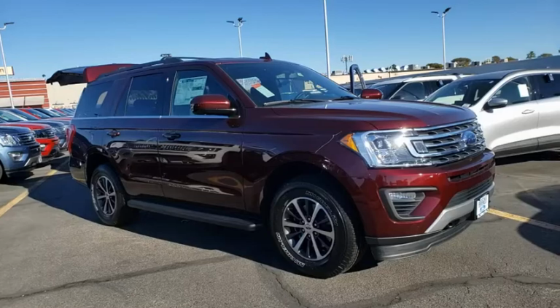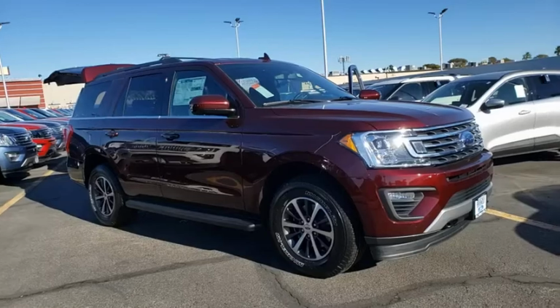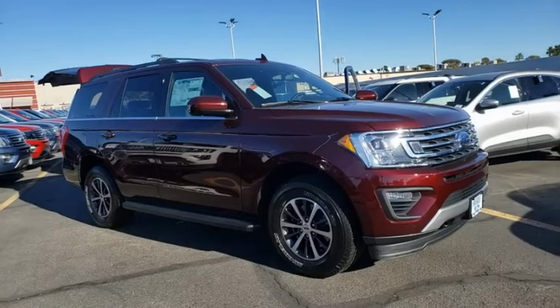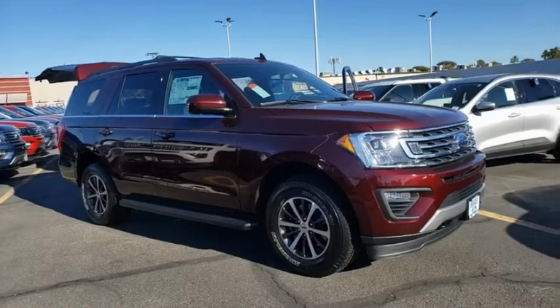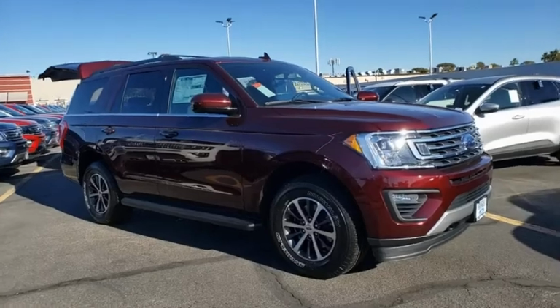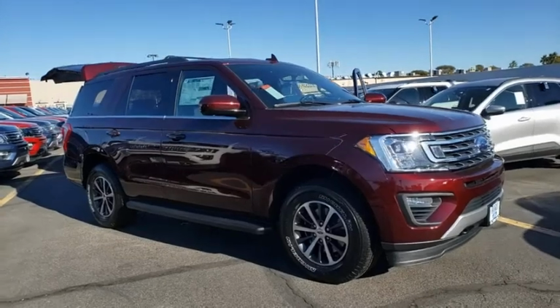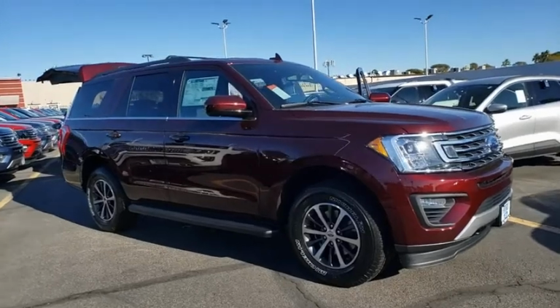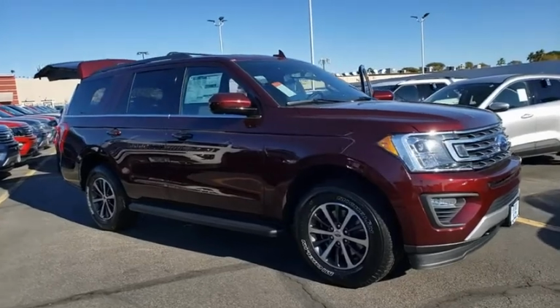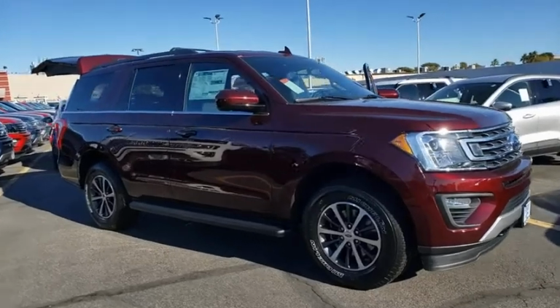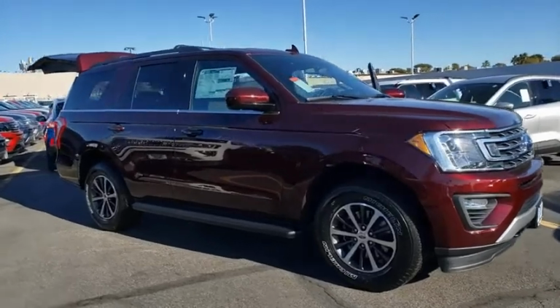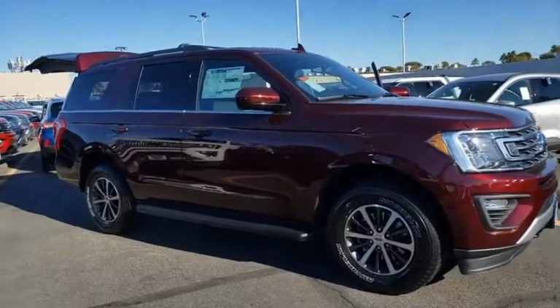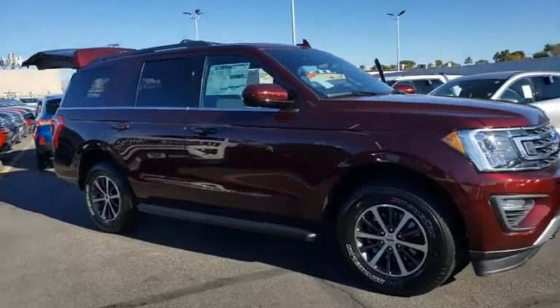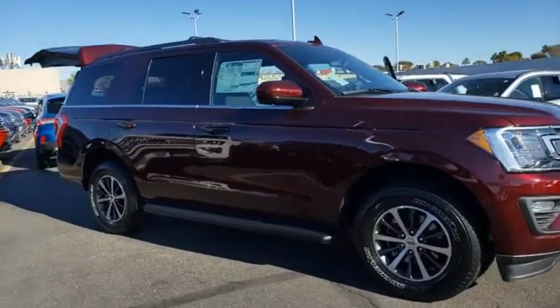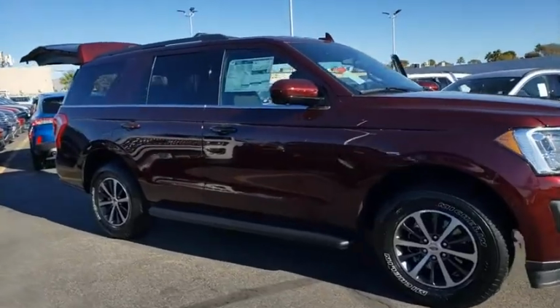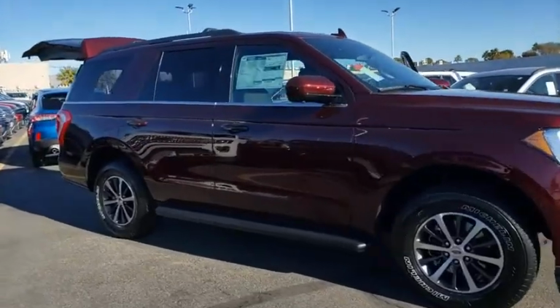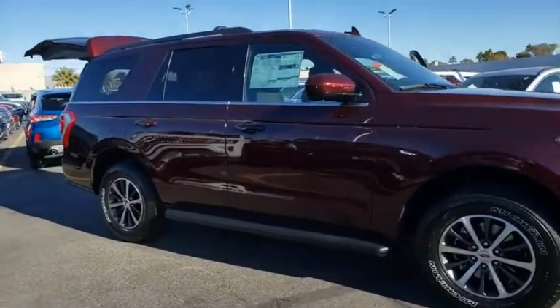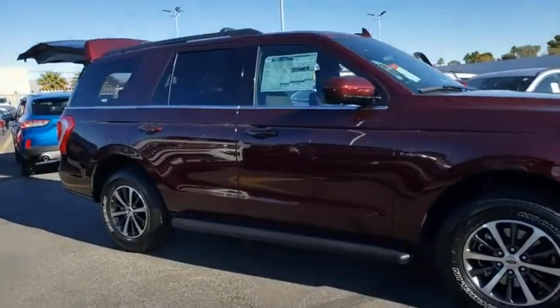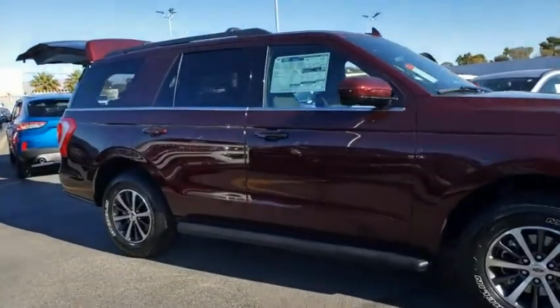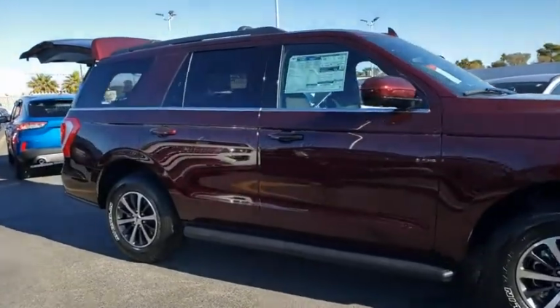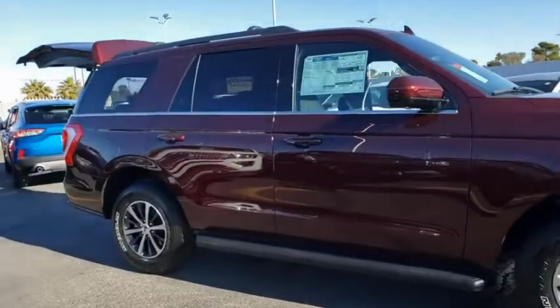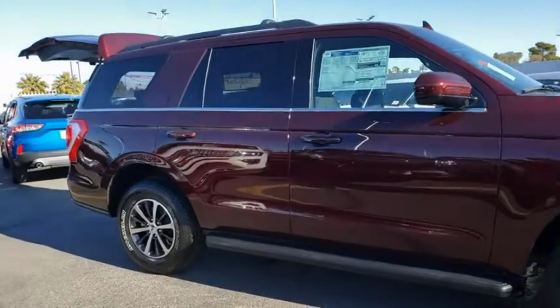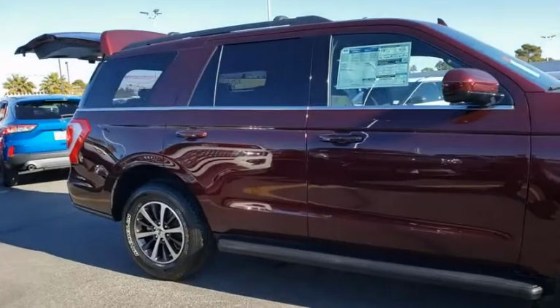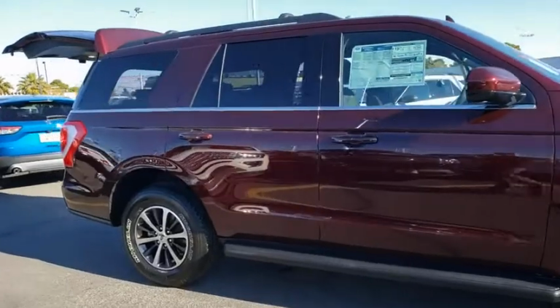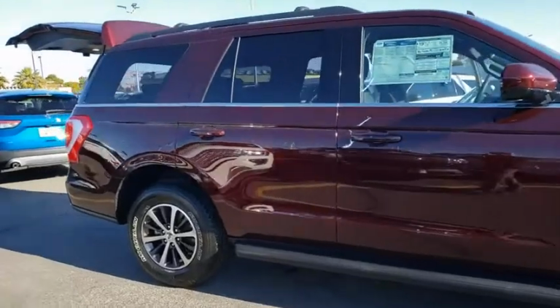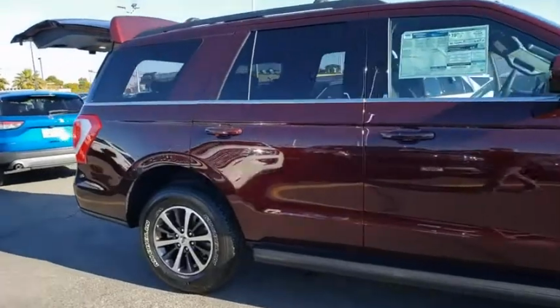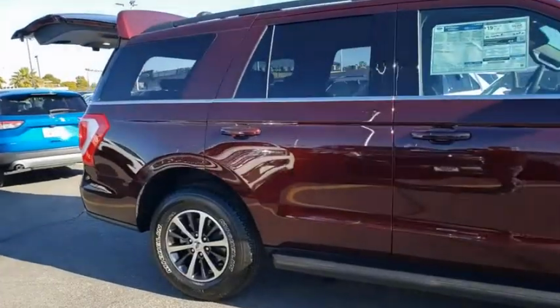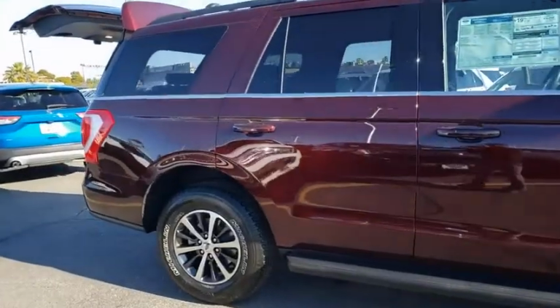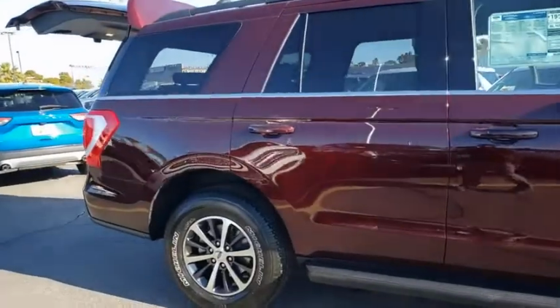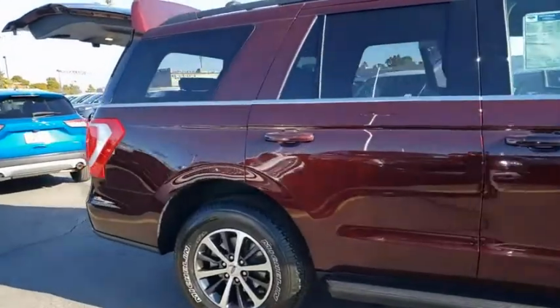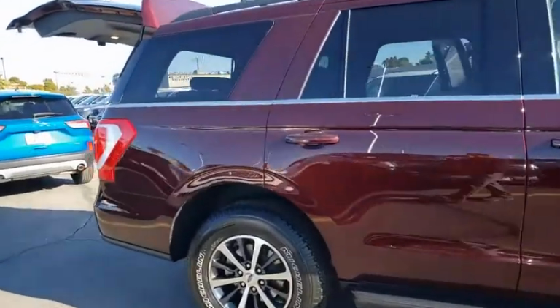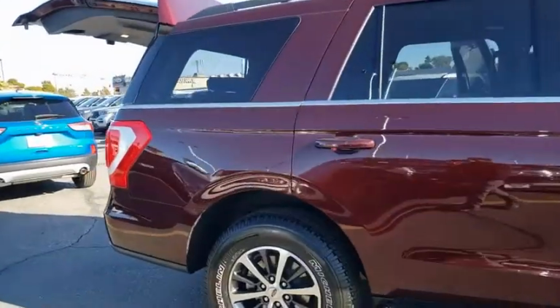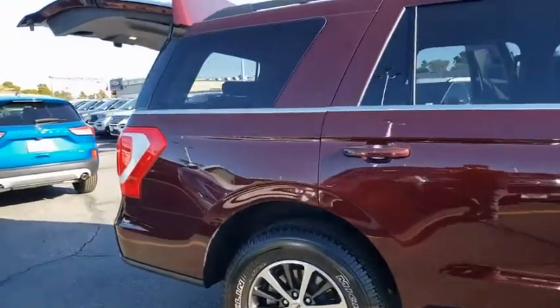Looking for the right vehicle? Check out the 2020 Ford Expedition. Powerful, controlled, resourceful. Expedition.